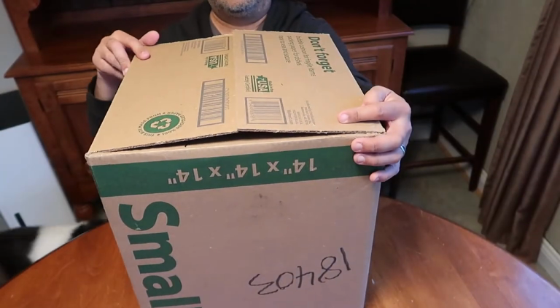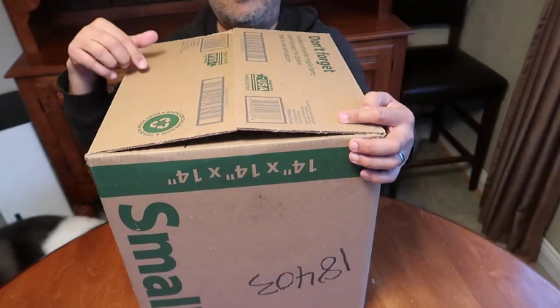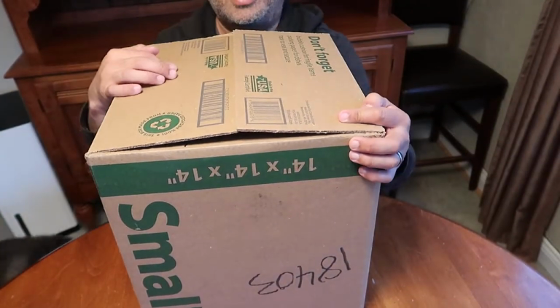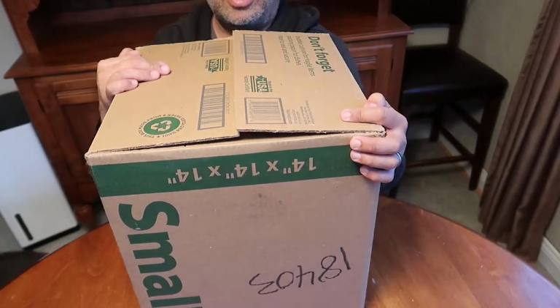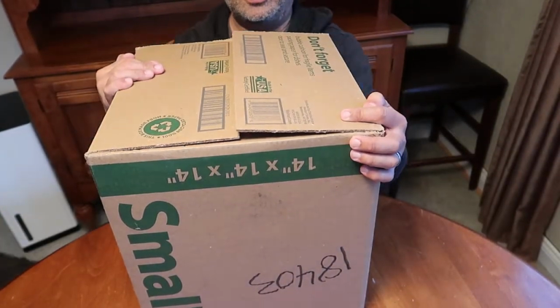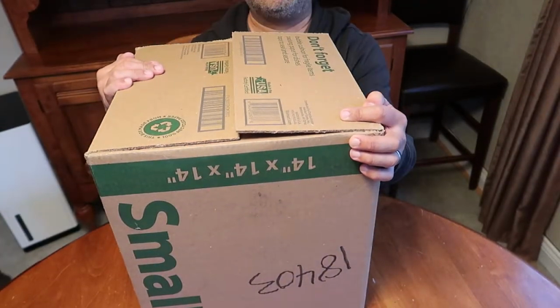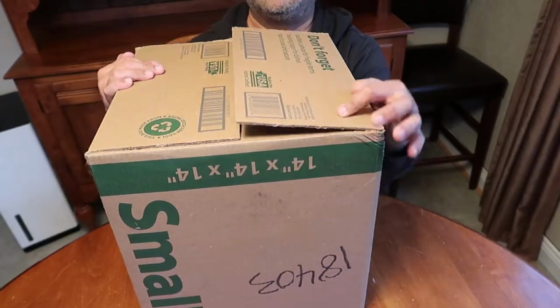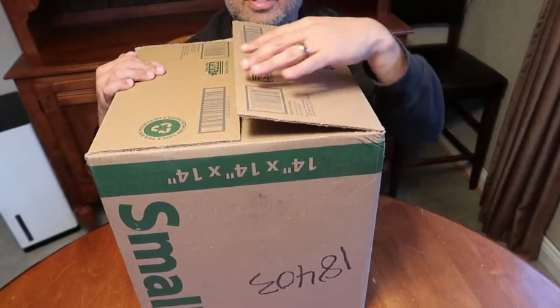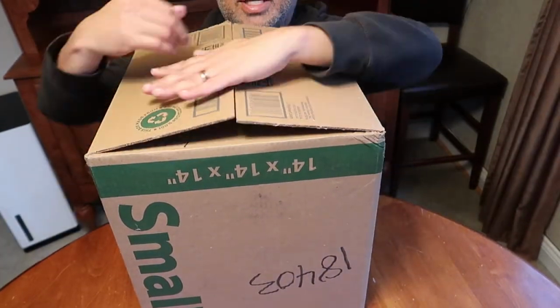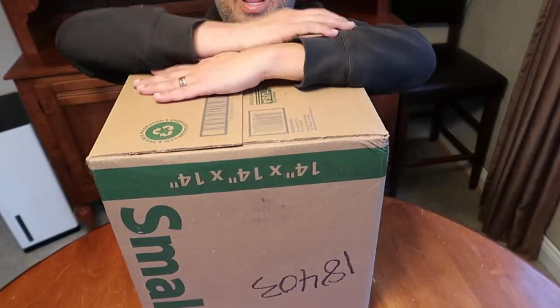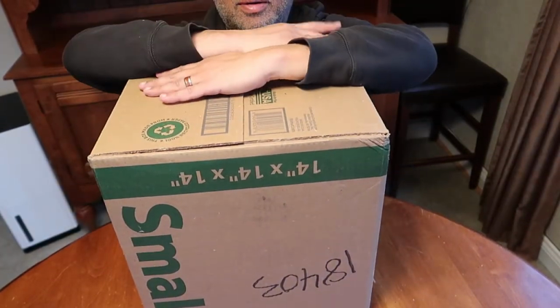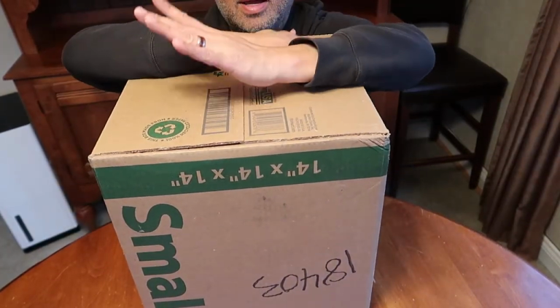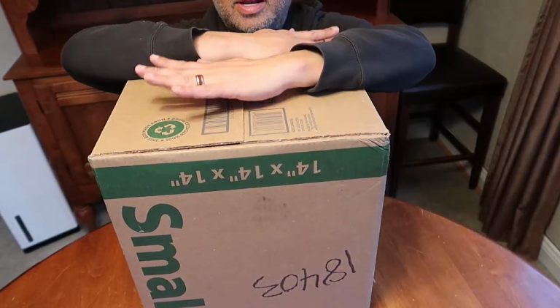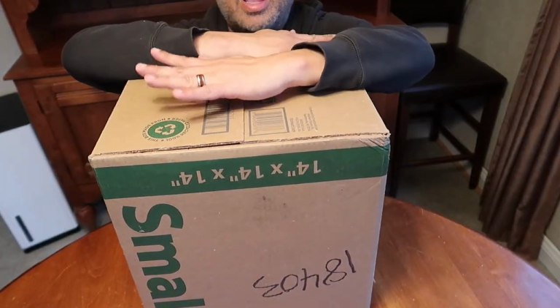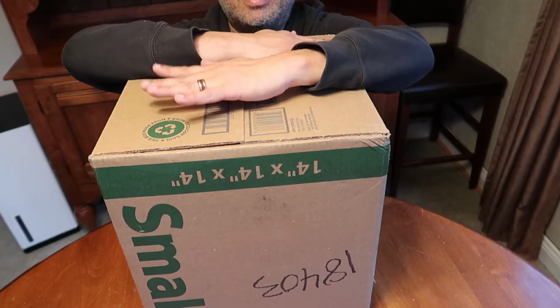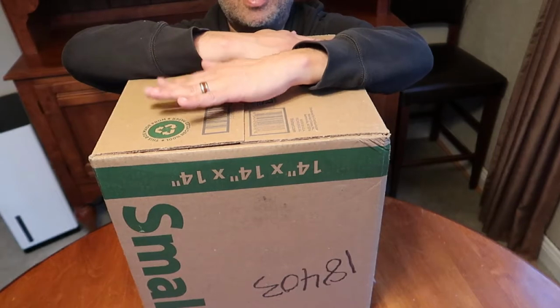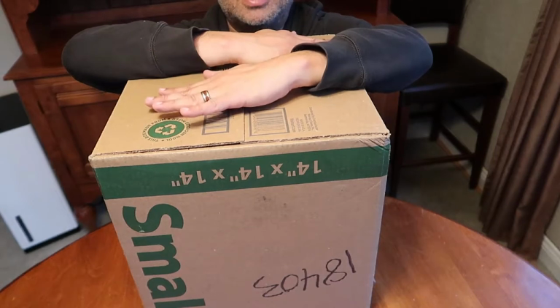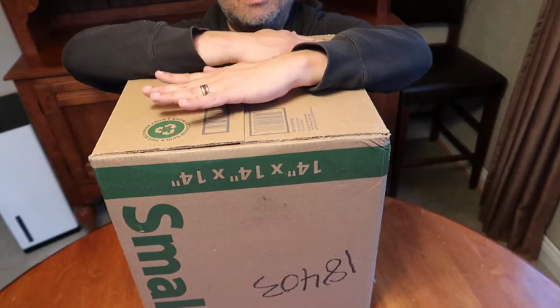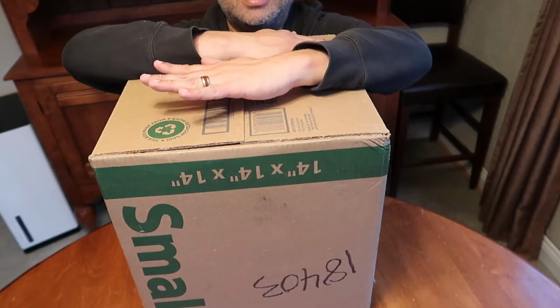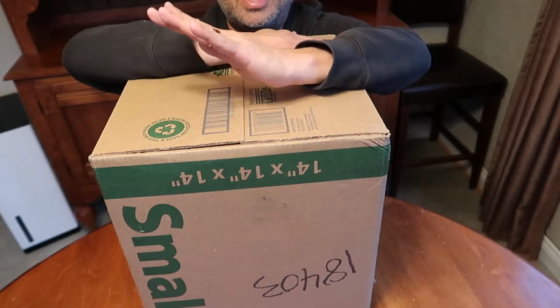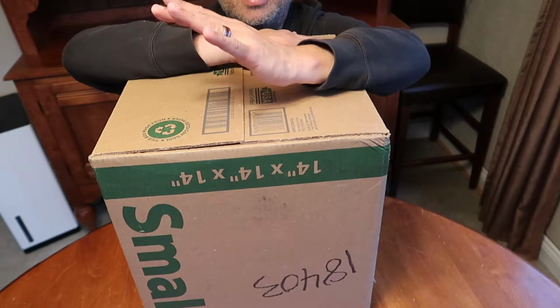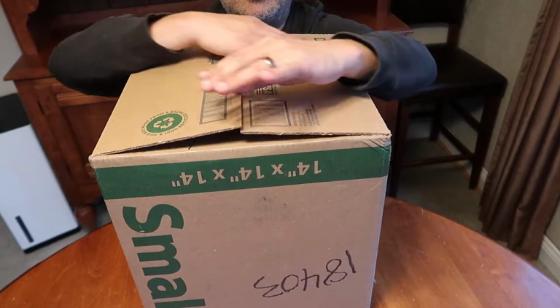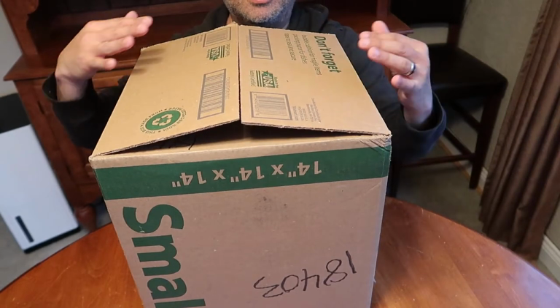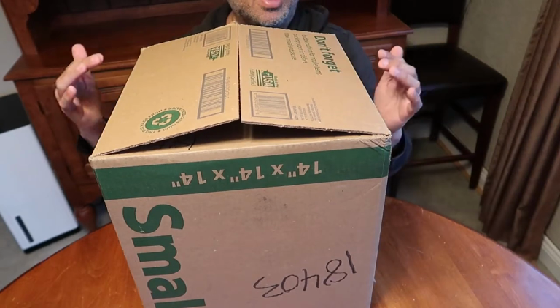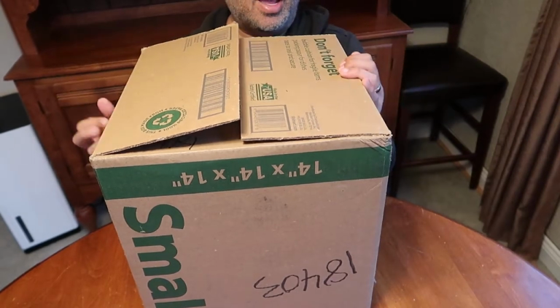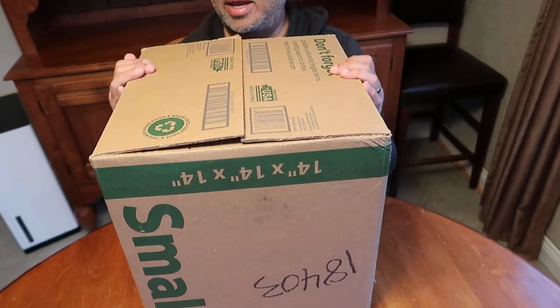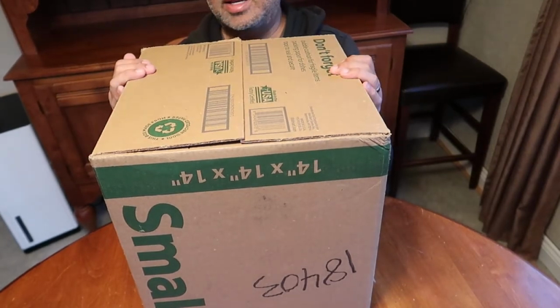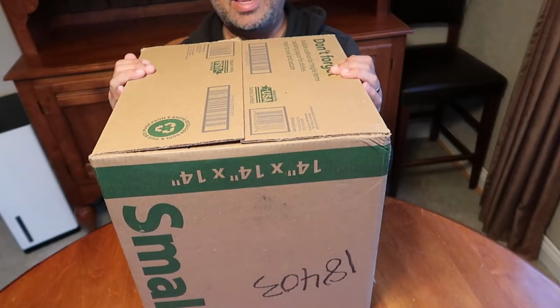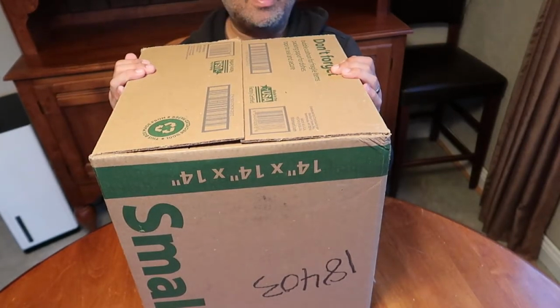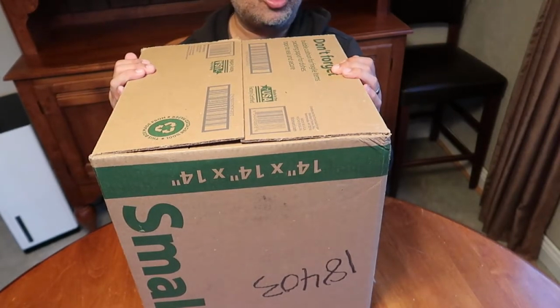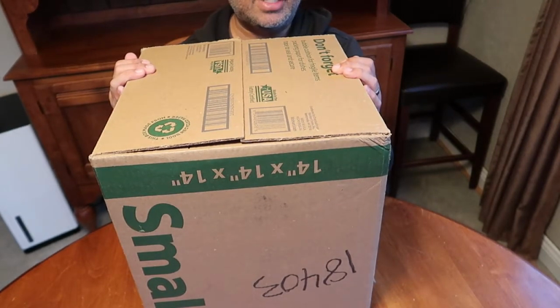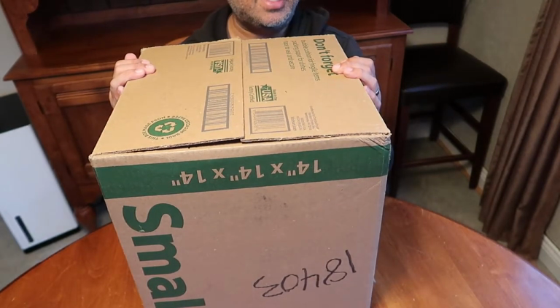Hey everybody, how are you doing? Thank you for tuning into my channel. Today I have an unboxing of this item here. It came from Tradesy.